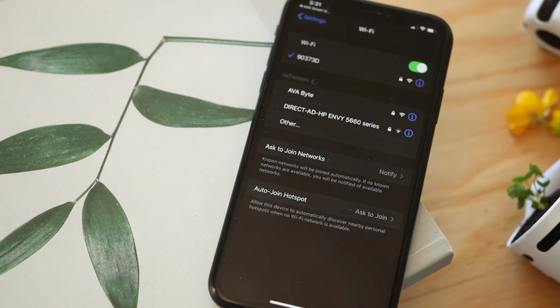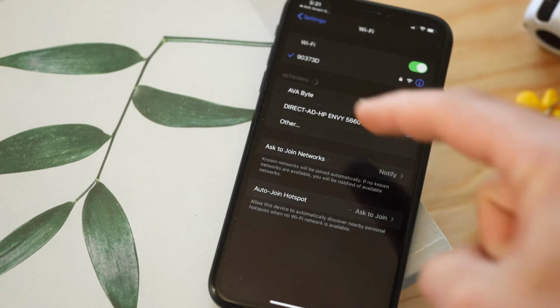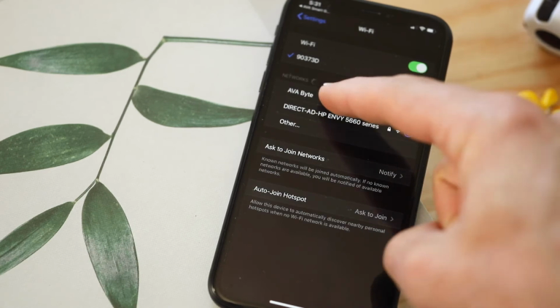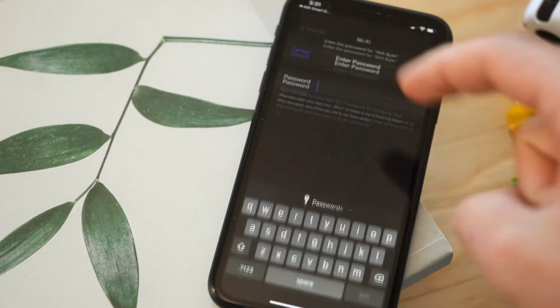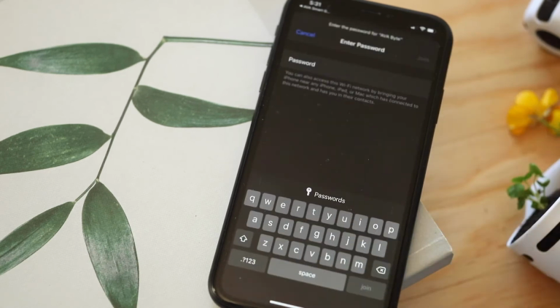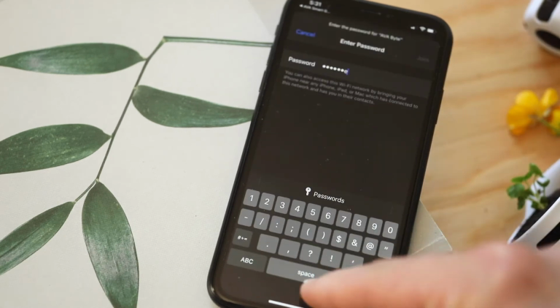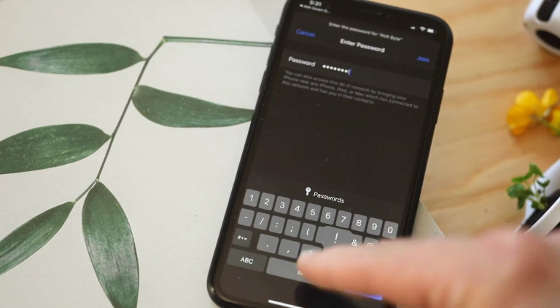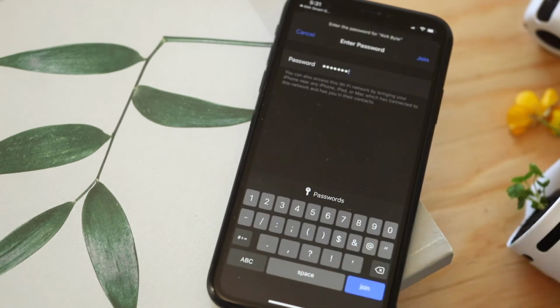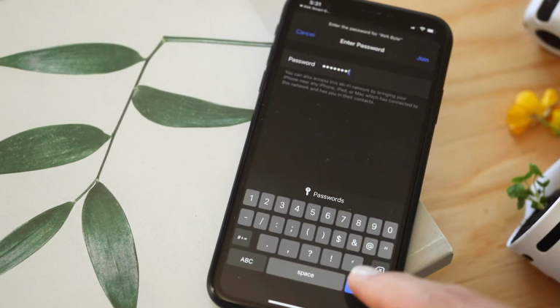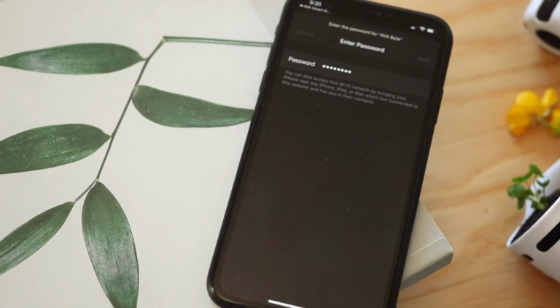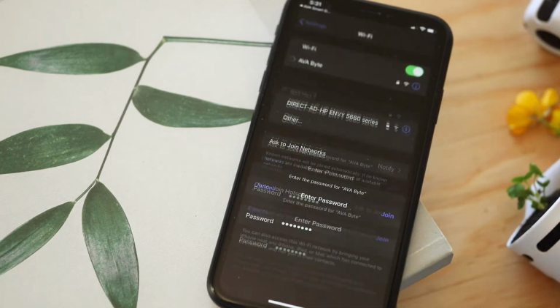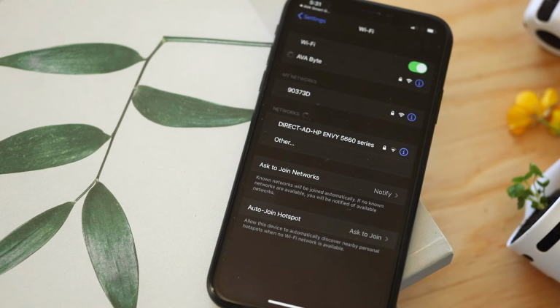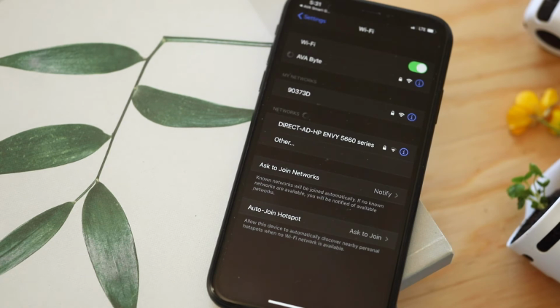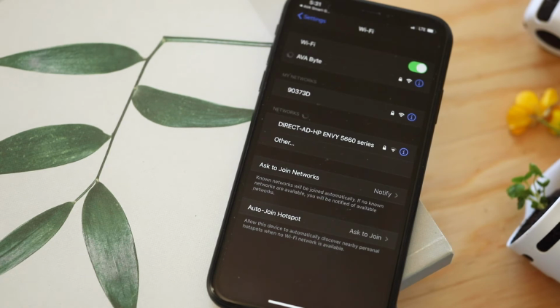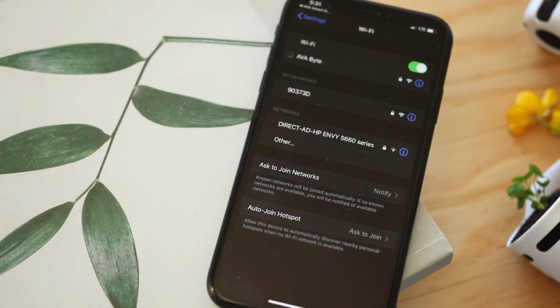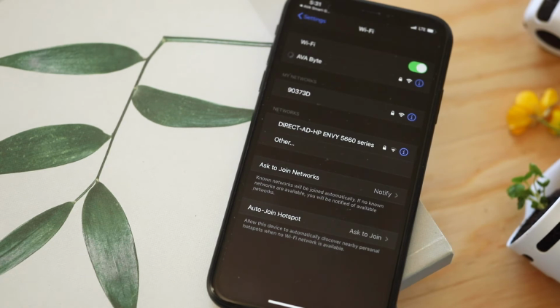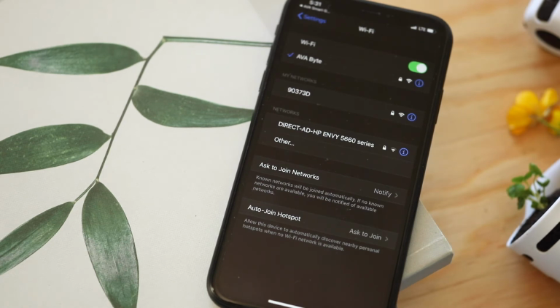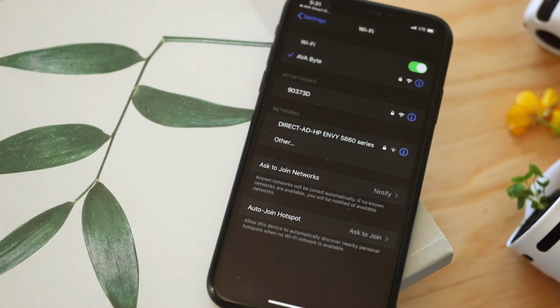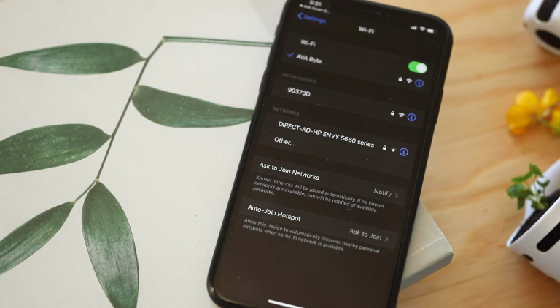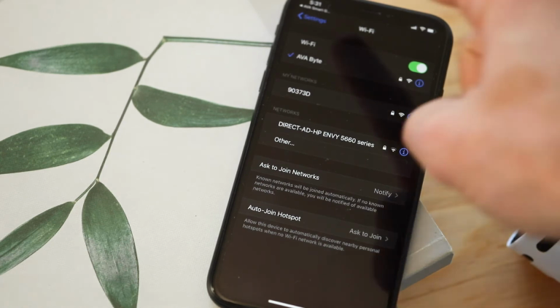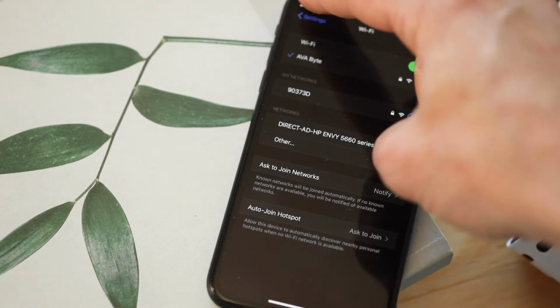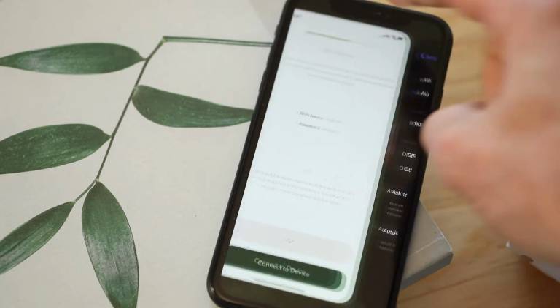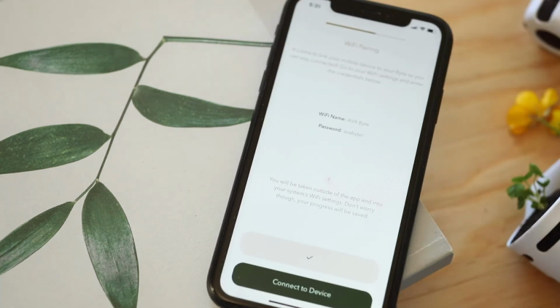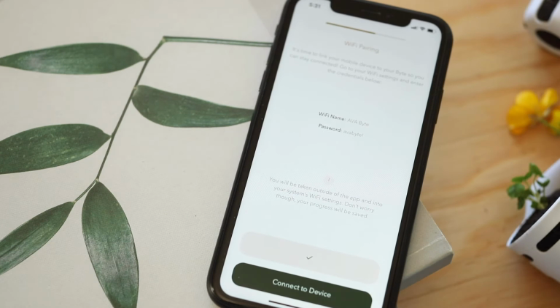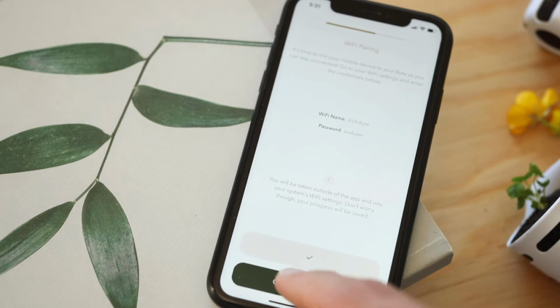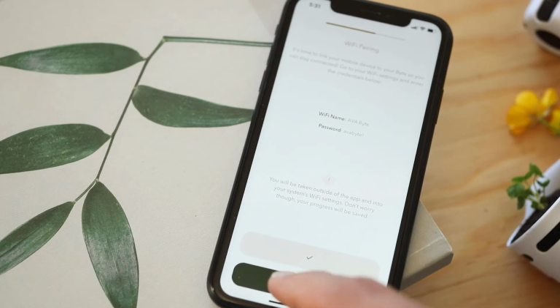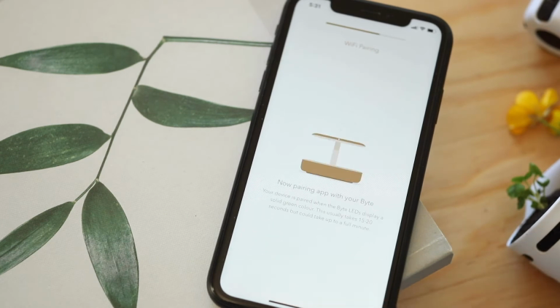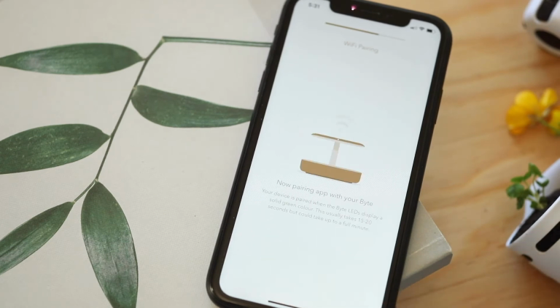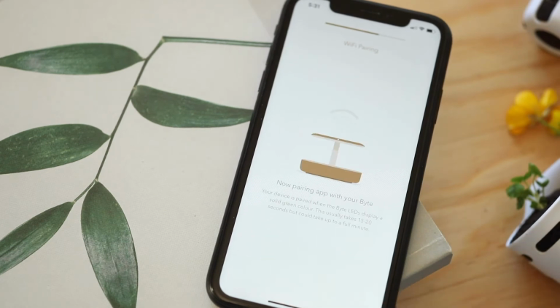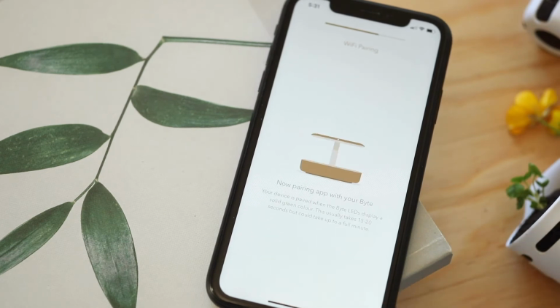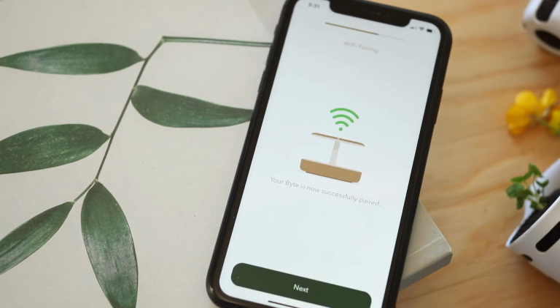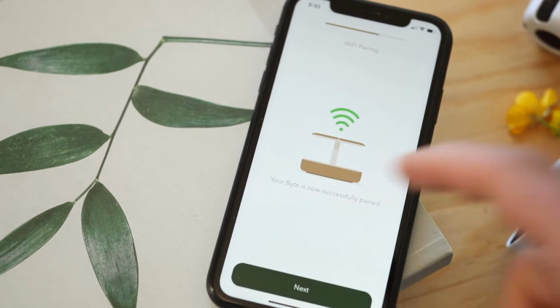Go to your Wi-Fi settings and wait a few moments until you see the AvaByte network pop up. Choose that network and return back to the AvaByte app. When you see the green light, that means your Byte is now connected. Wait a few moments and your Byte will pair with the Wi-Fi network.